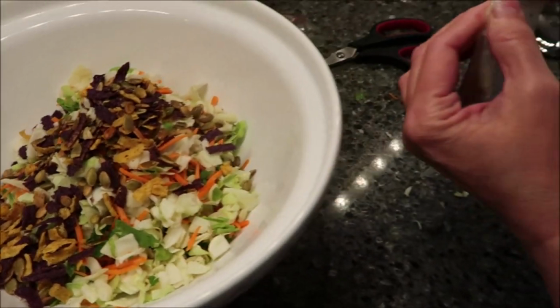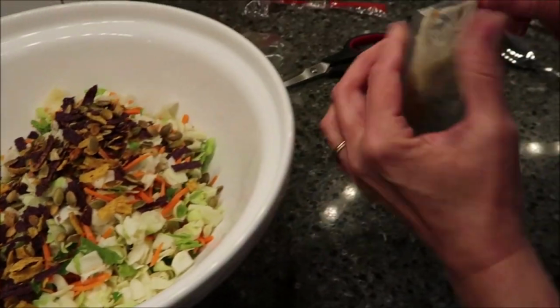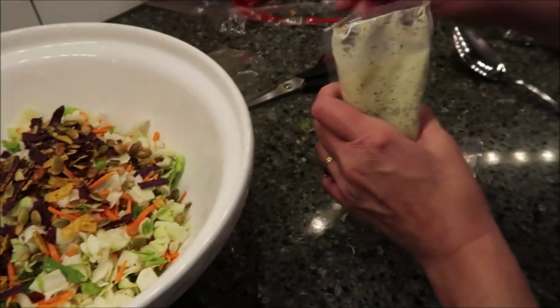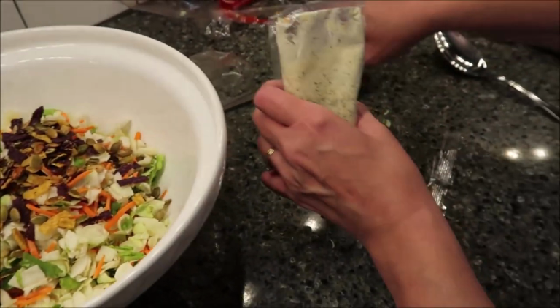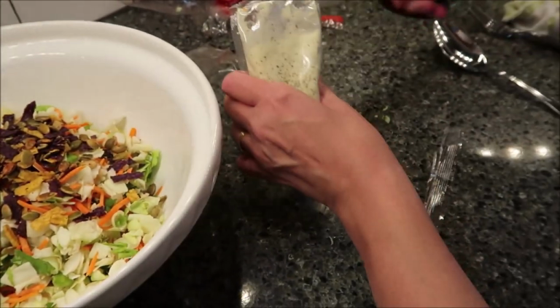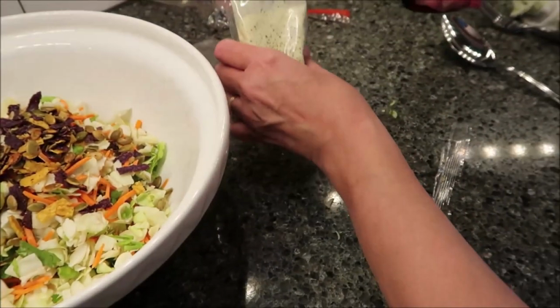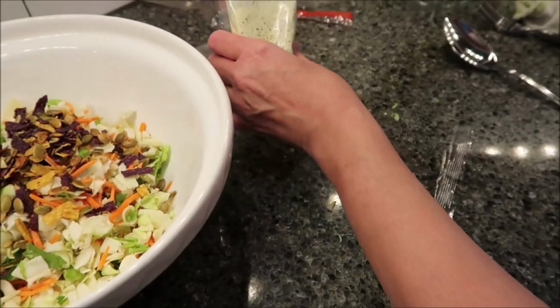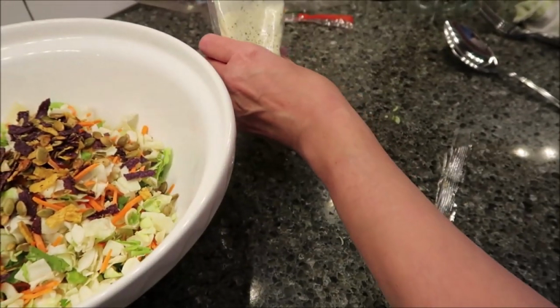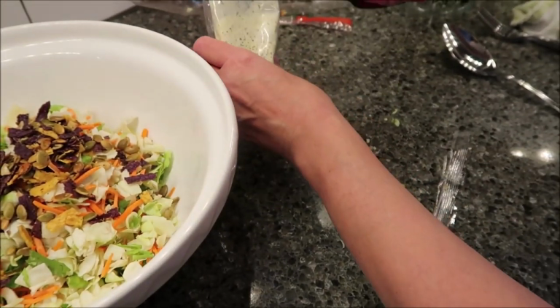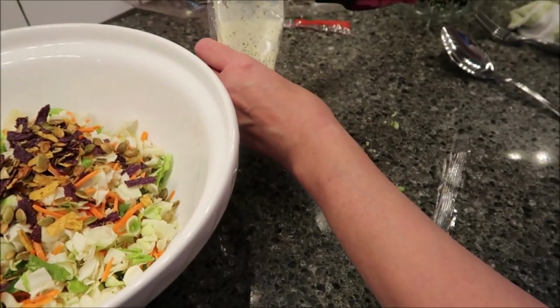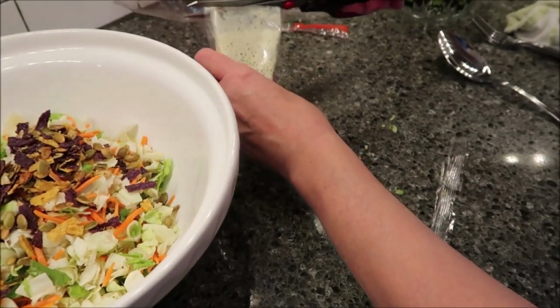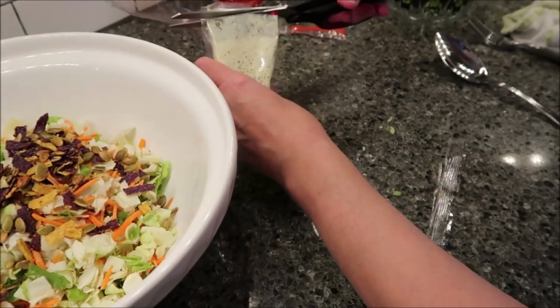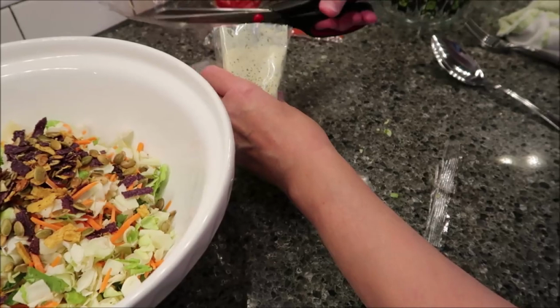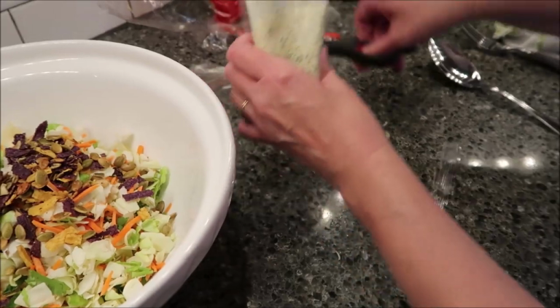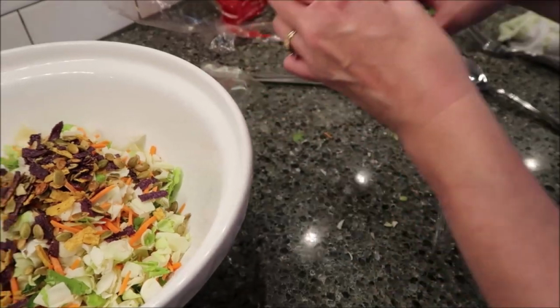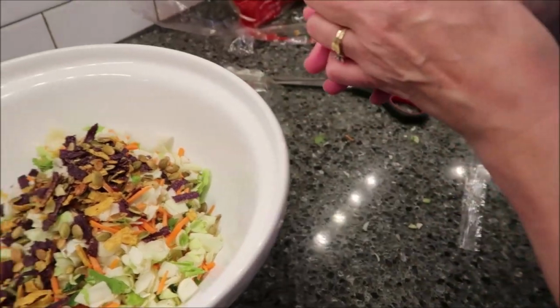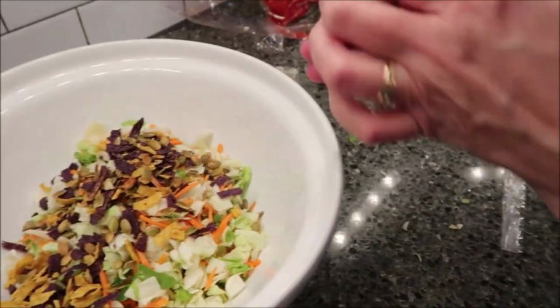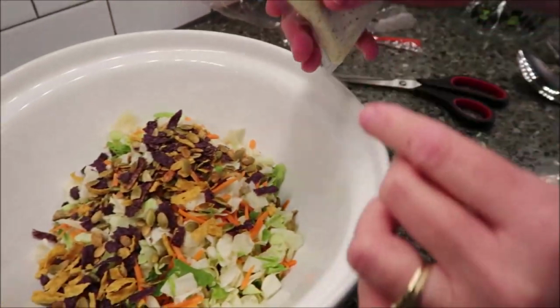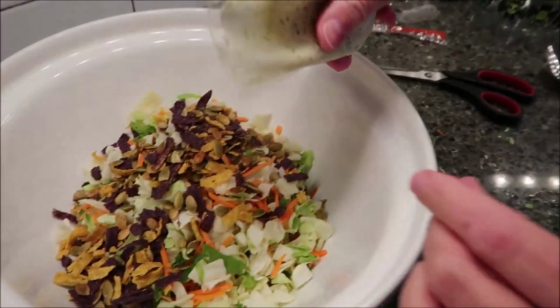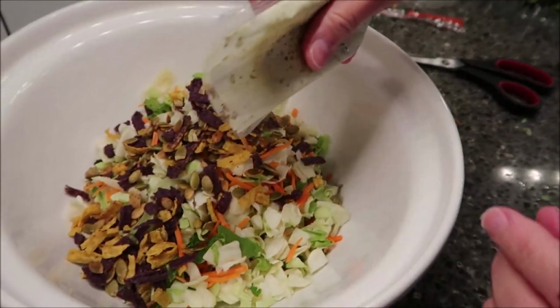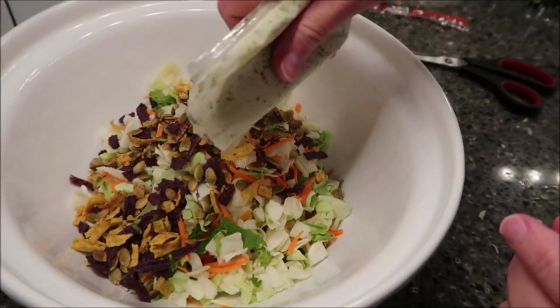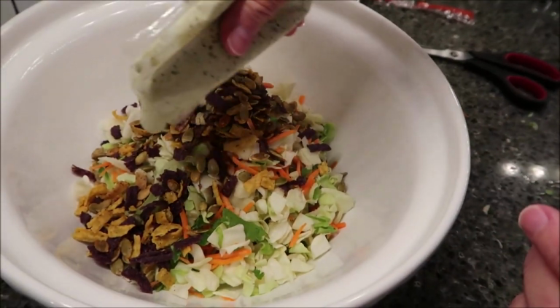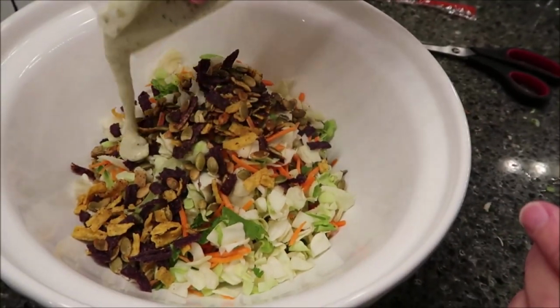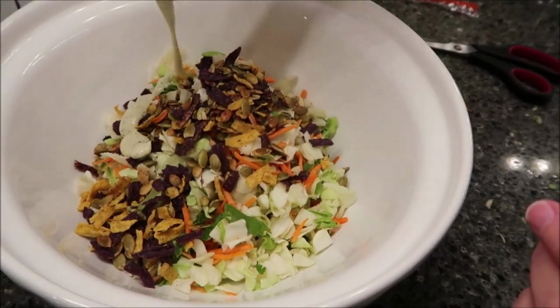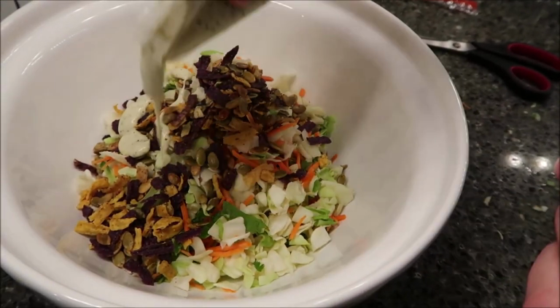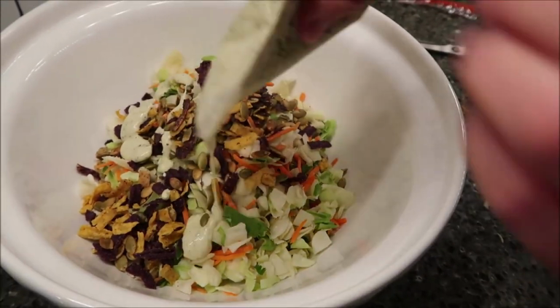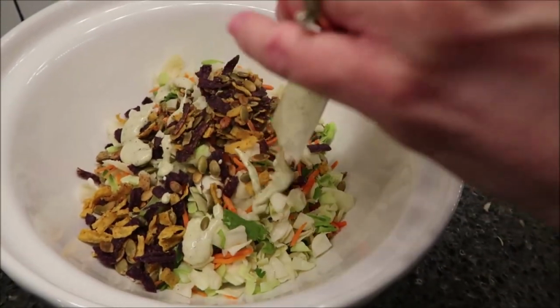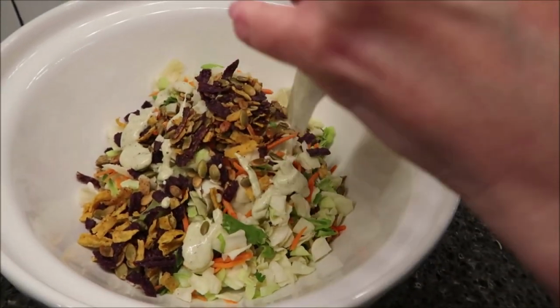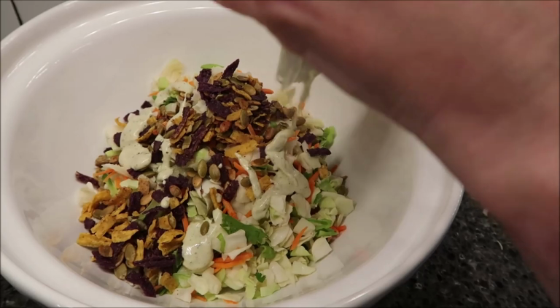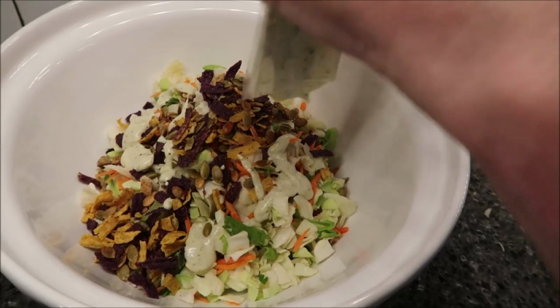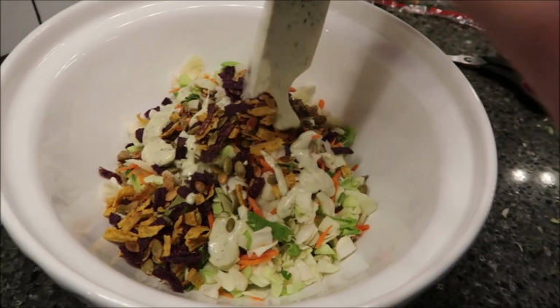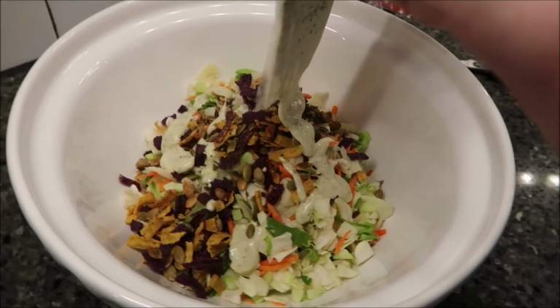That just adds to a festive look — makes it festive. Here's your cilantro dressing, and it's thick, so that's good.